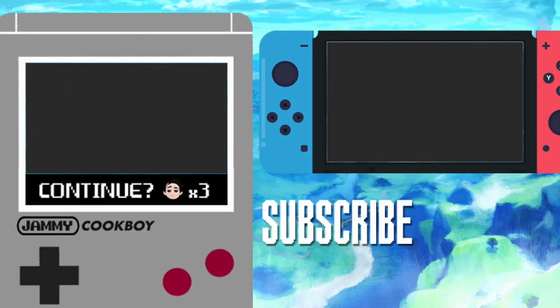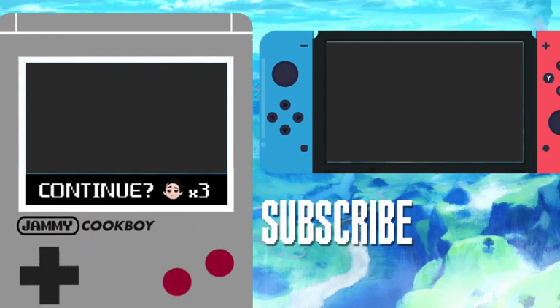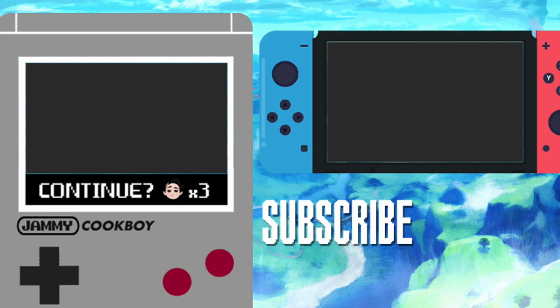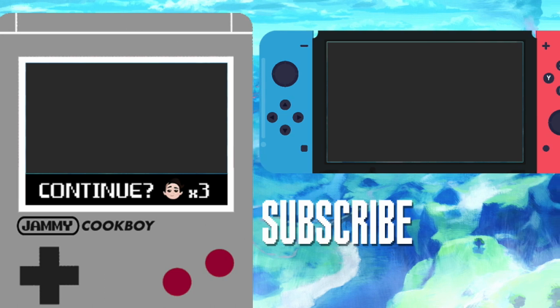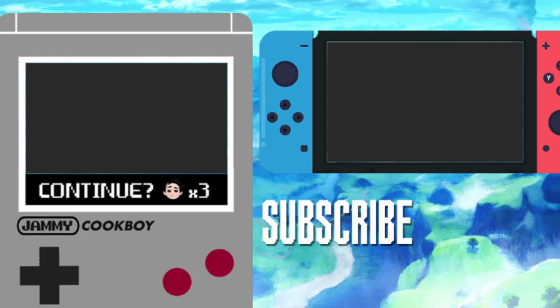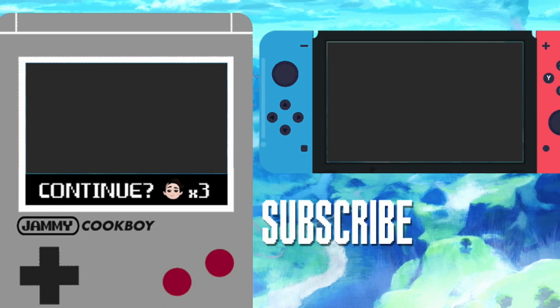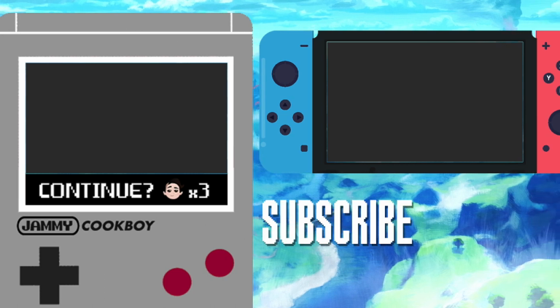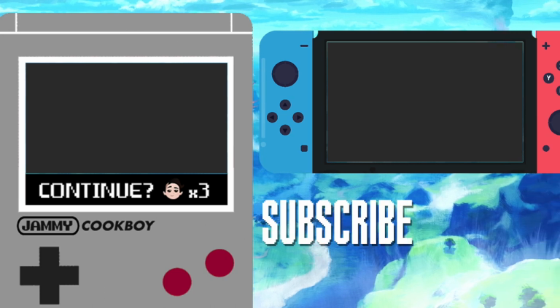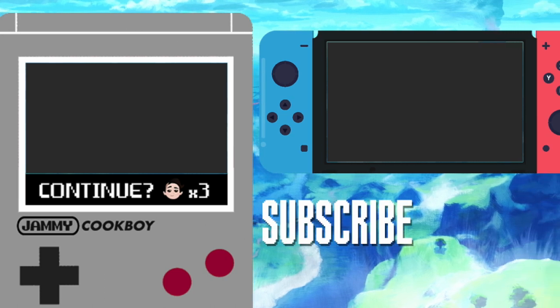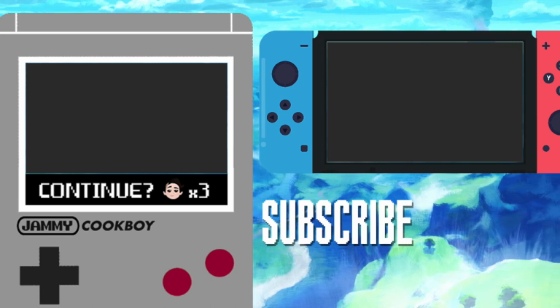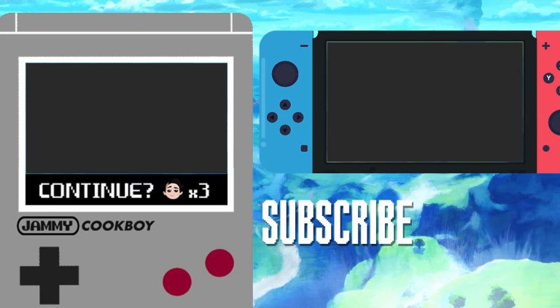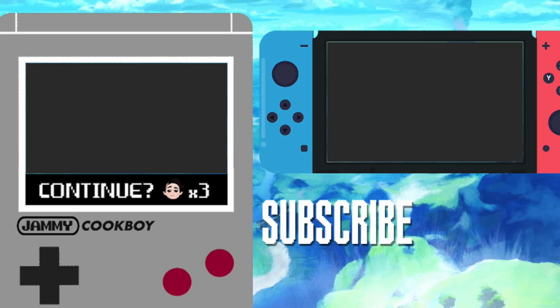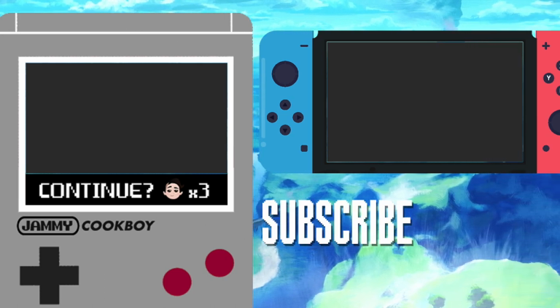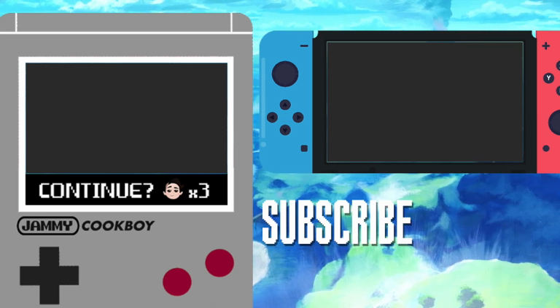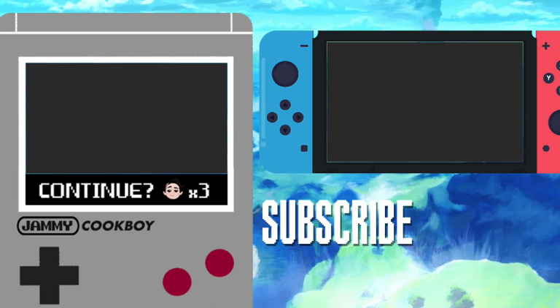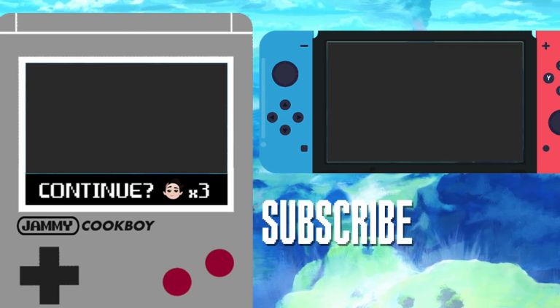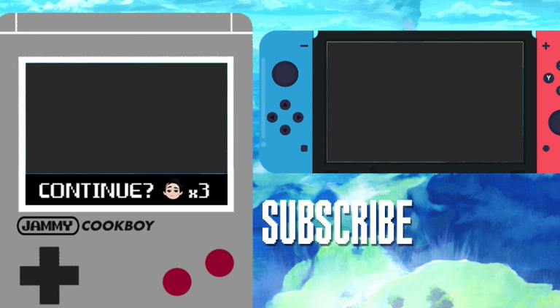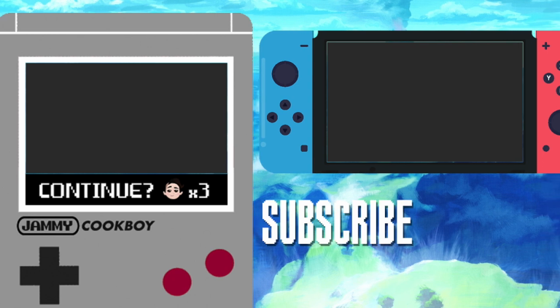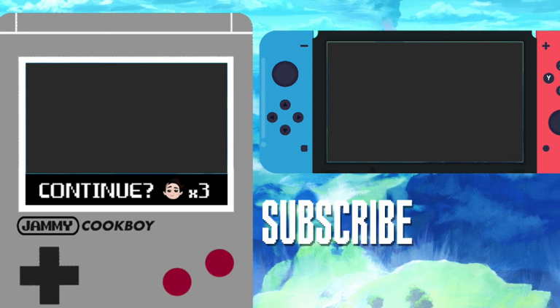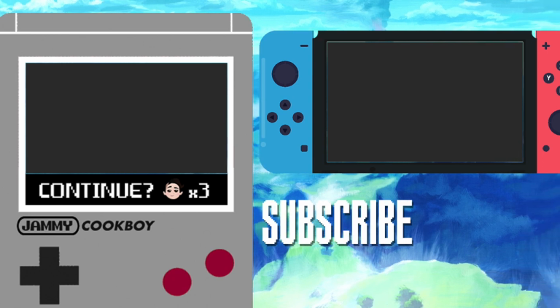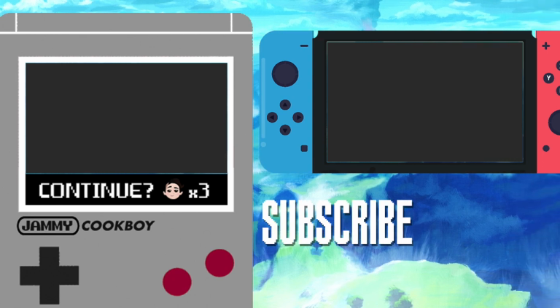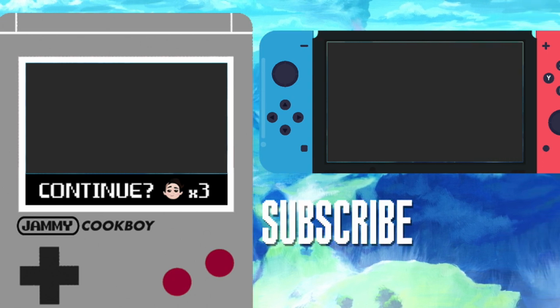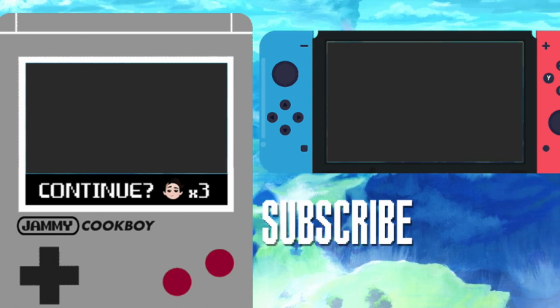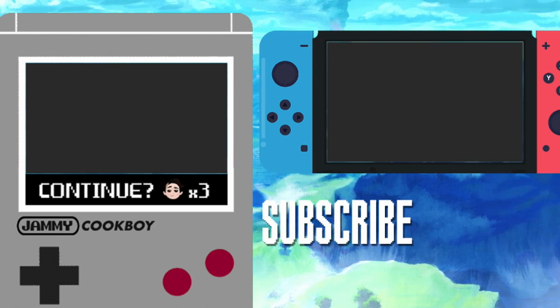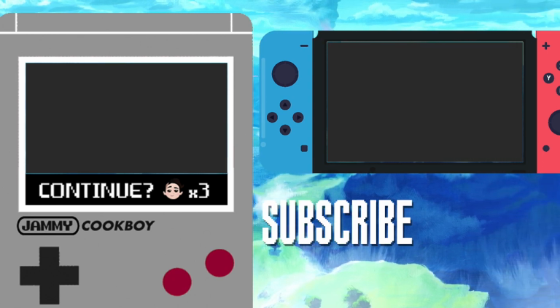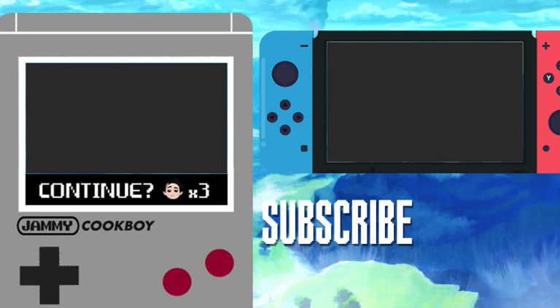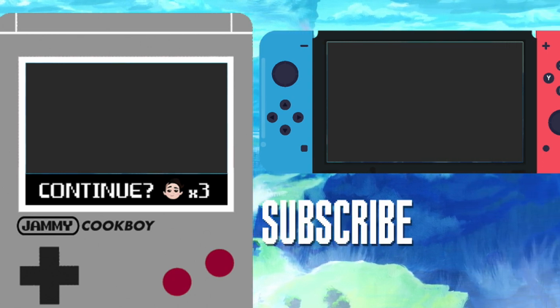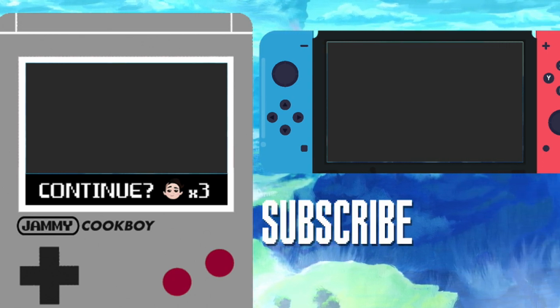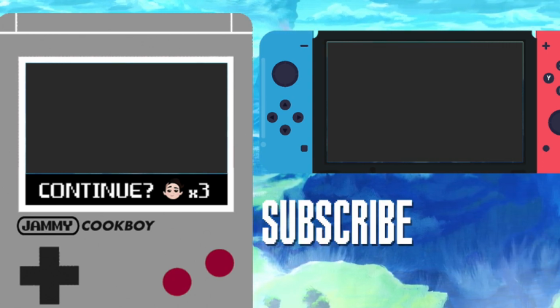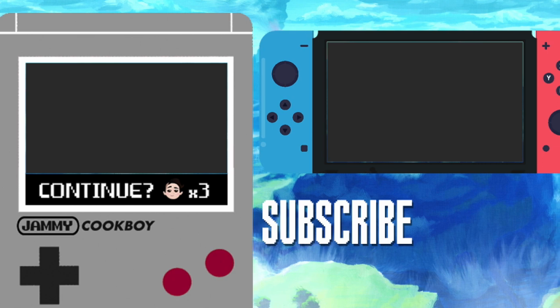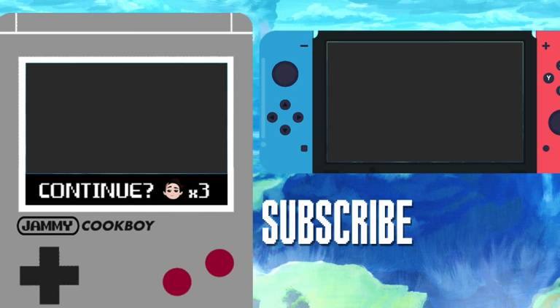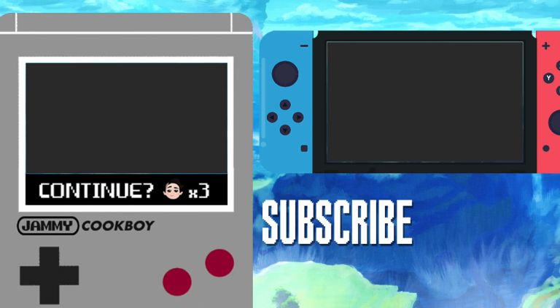Thanks for watching! If you're looking for another Zelda holiday video, check out last year's Christmas-worthy roast. Also, be sure to like, comment, and subscribe — it helps my channel out a bunch. See you next time!